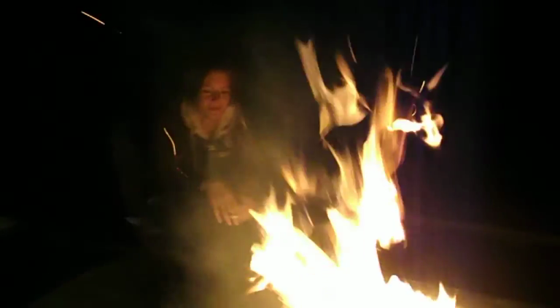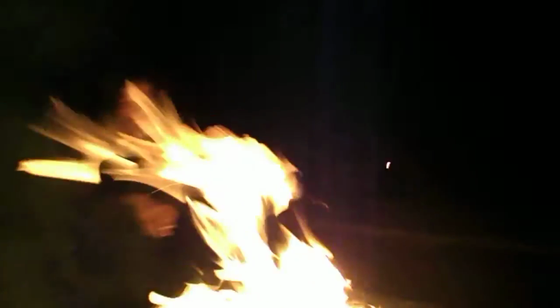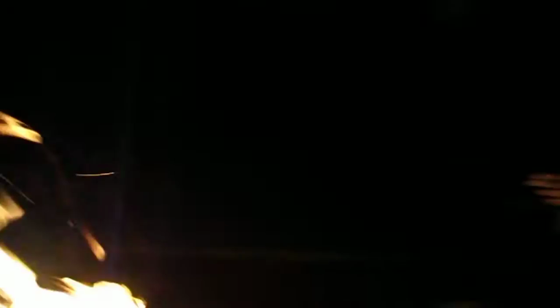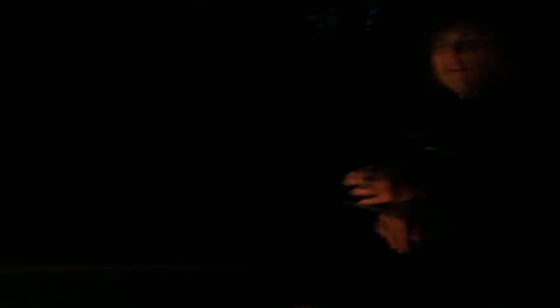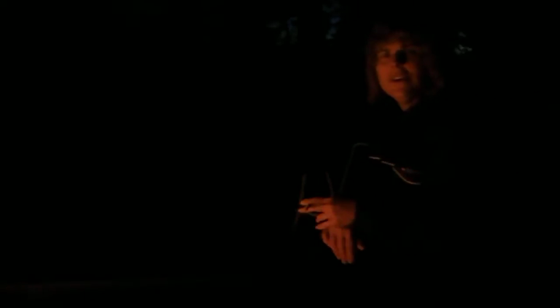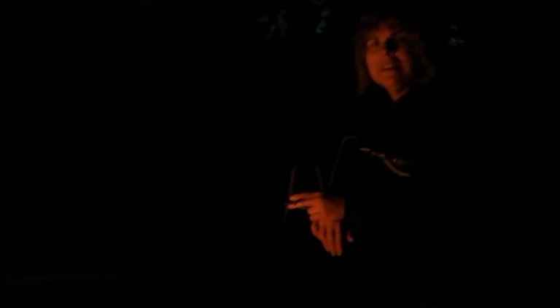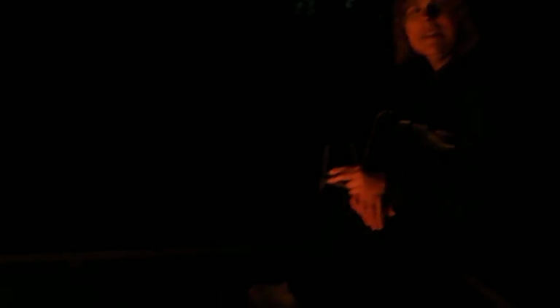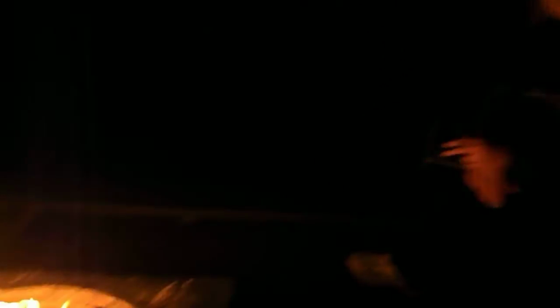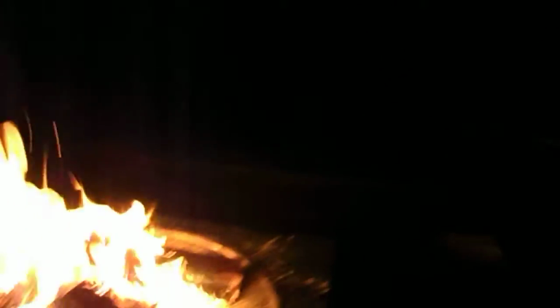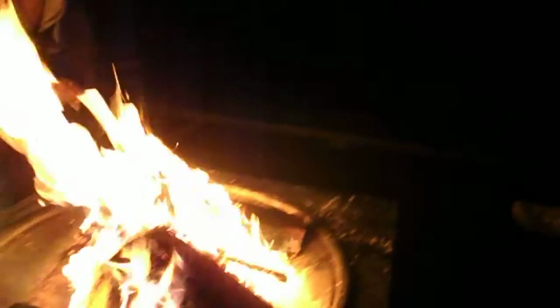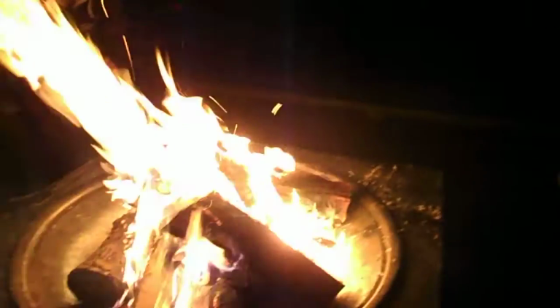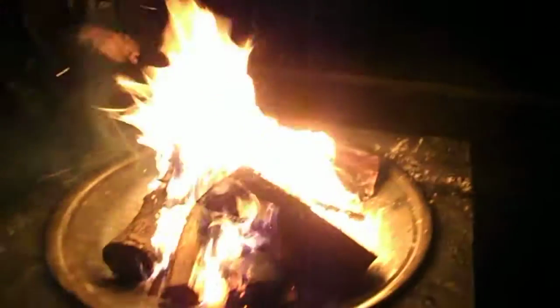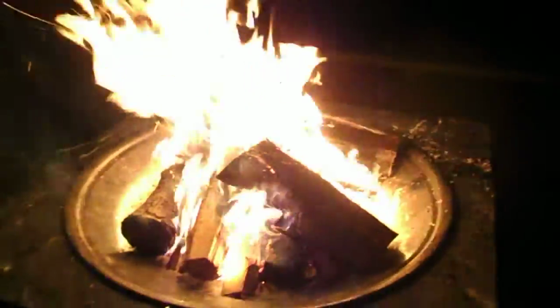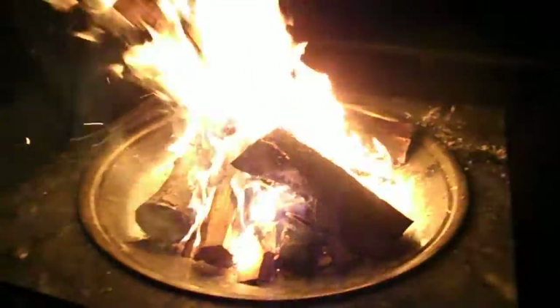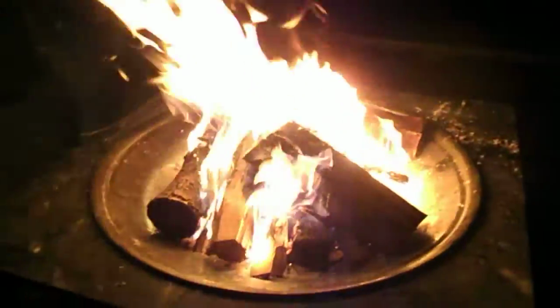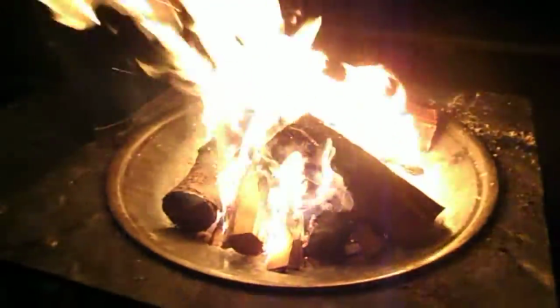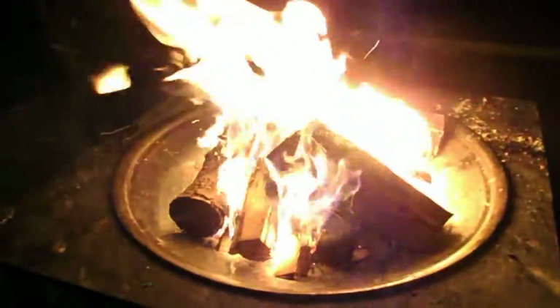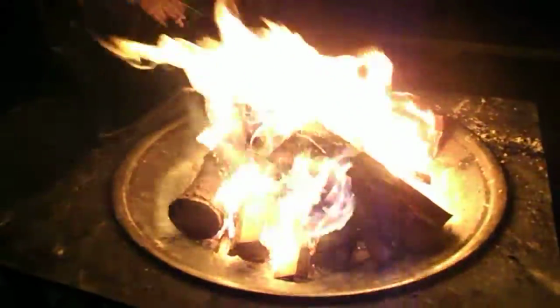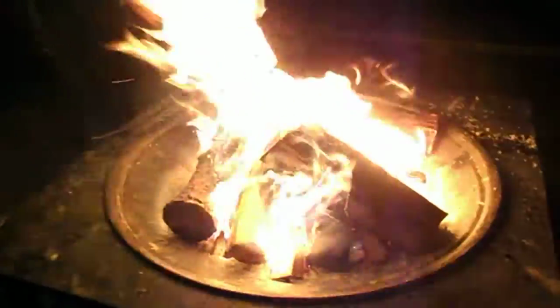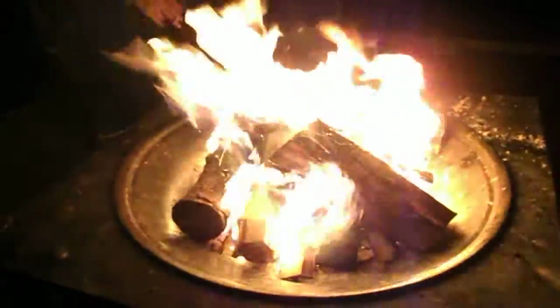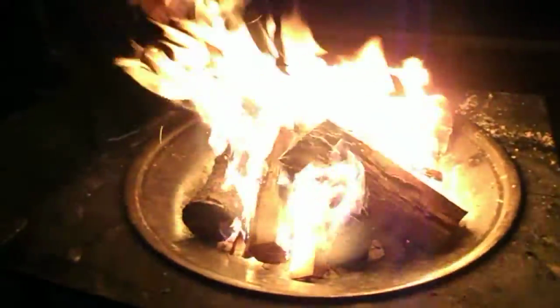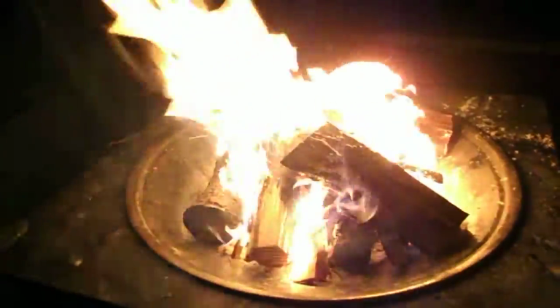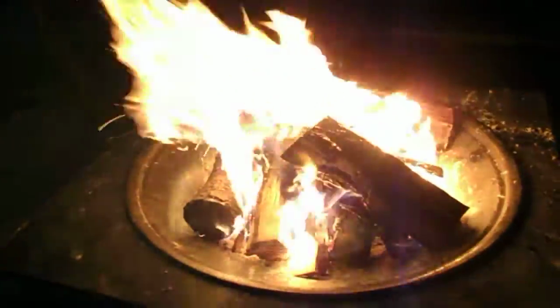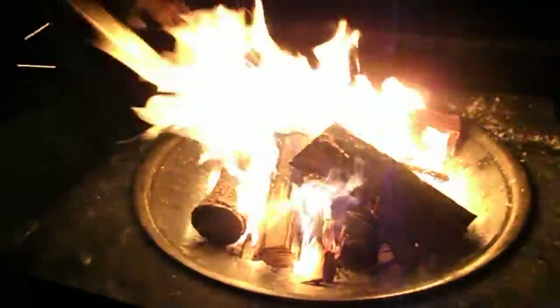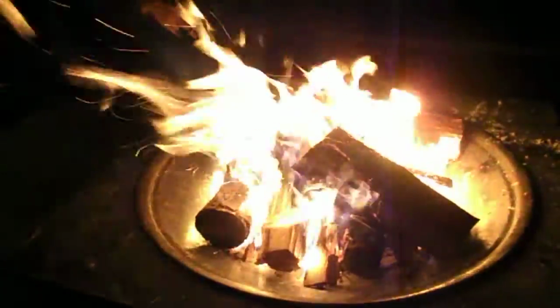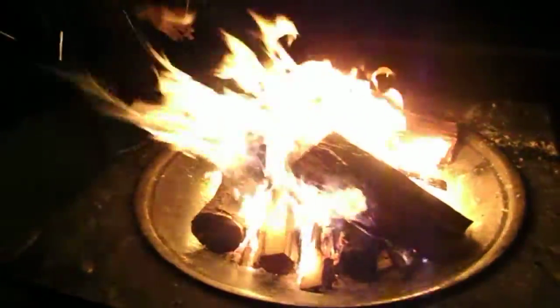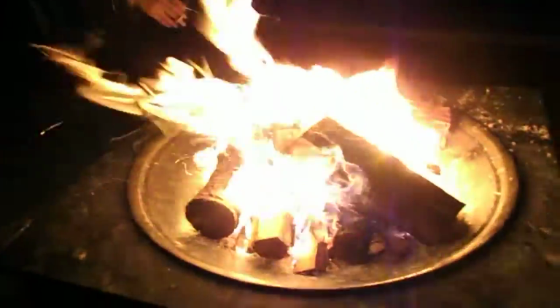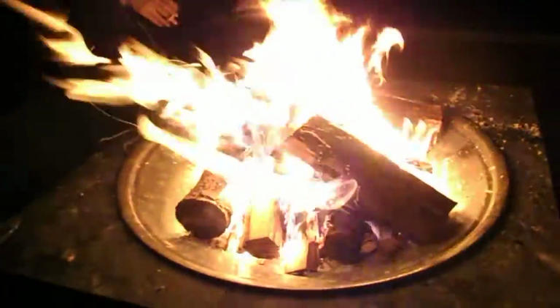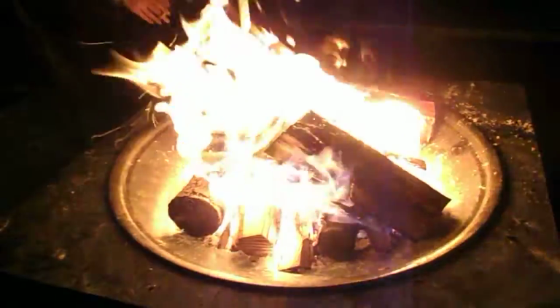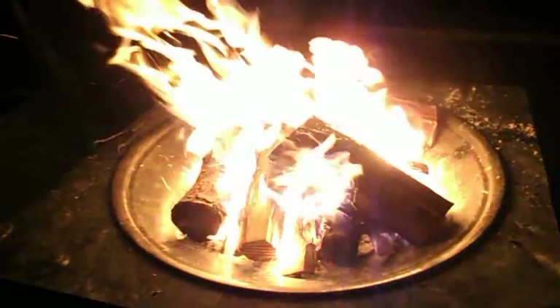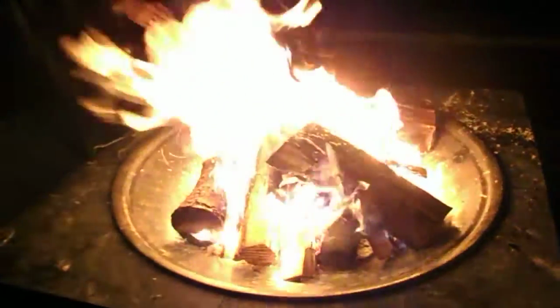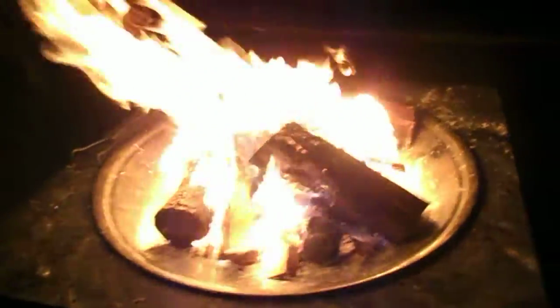Did you use a fire starter? I did not use a fire starter. I did wood shavings. I did split wood fire. Split up my cedar logs with my fixed blade knife. And there we go.